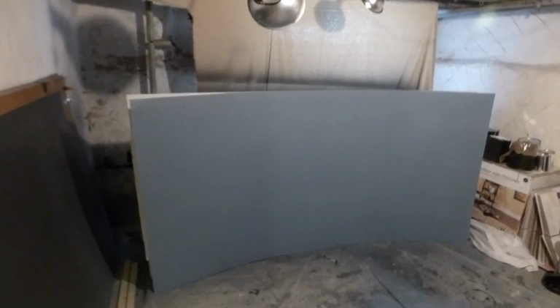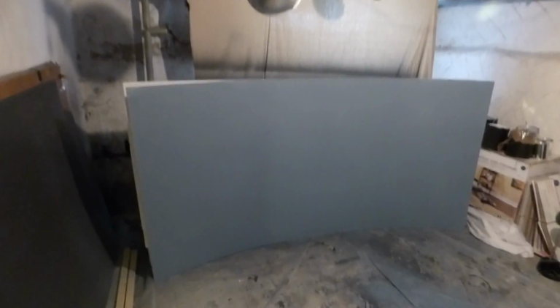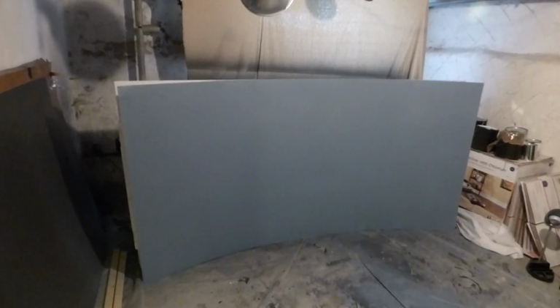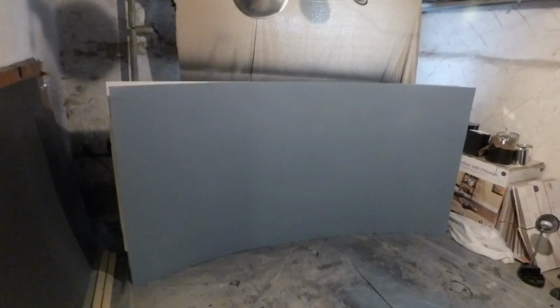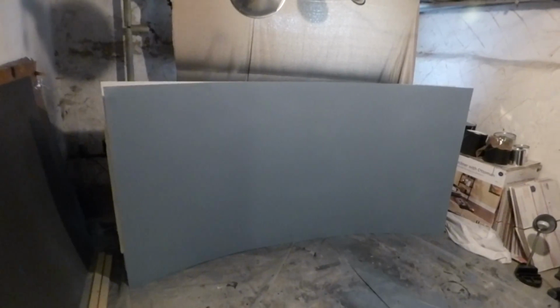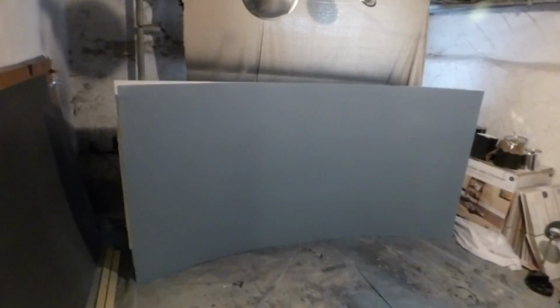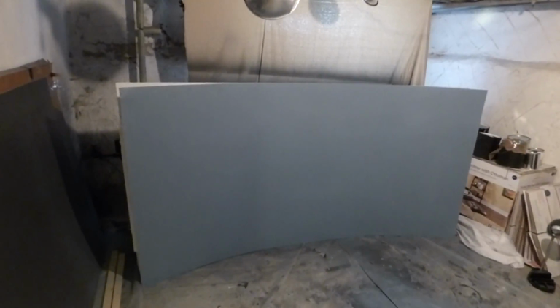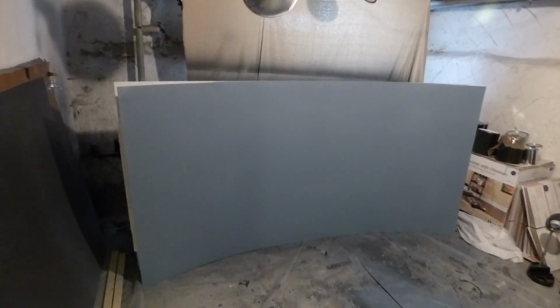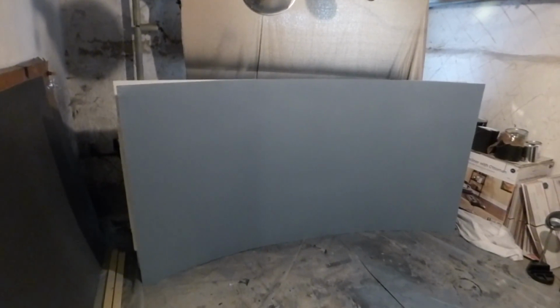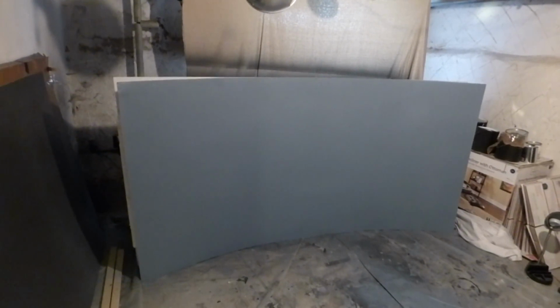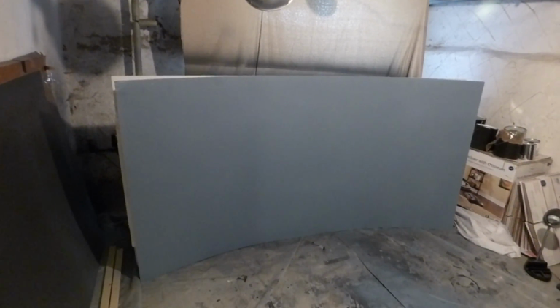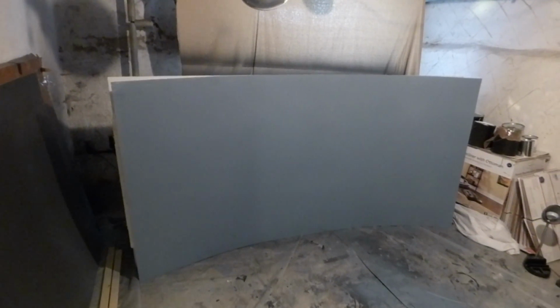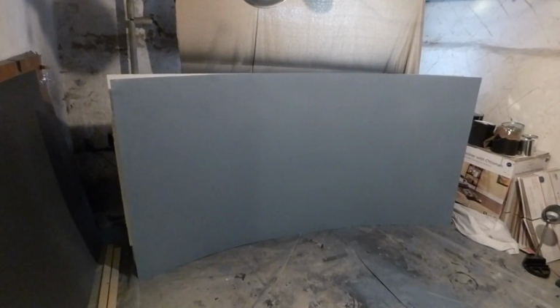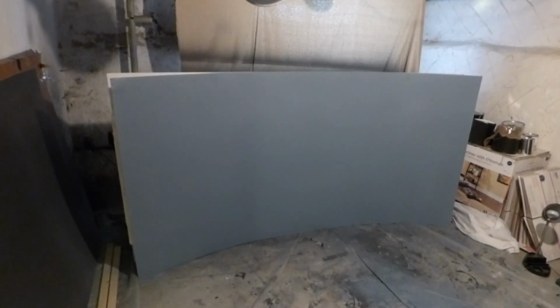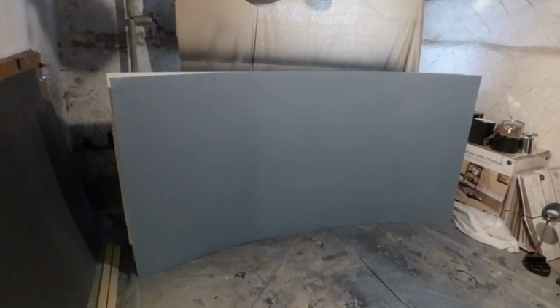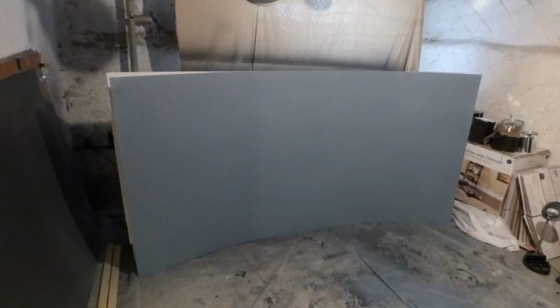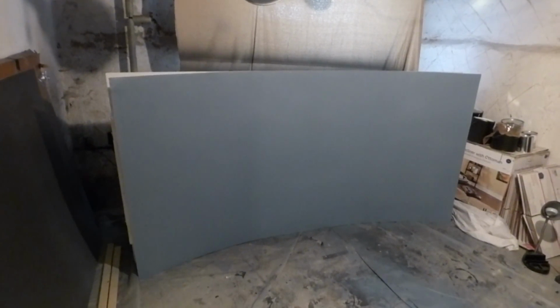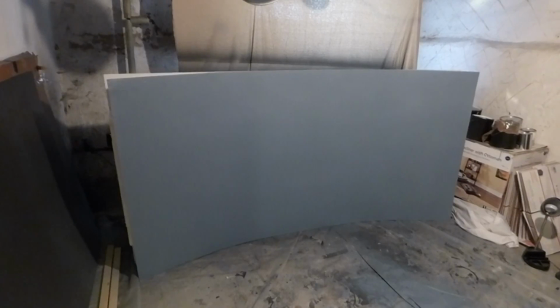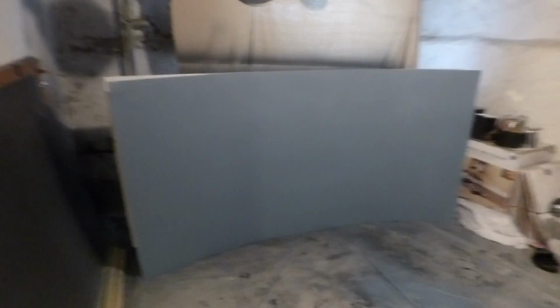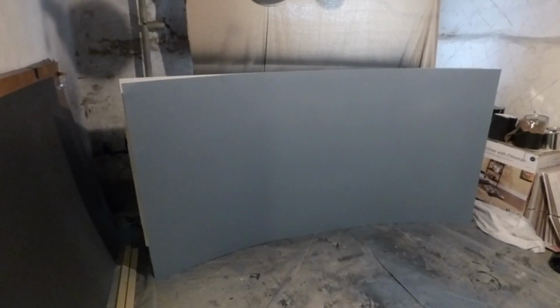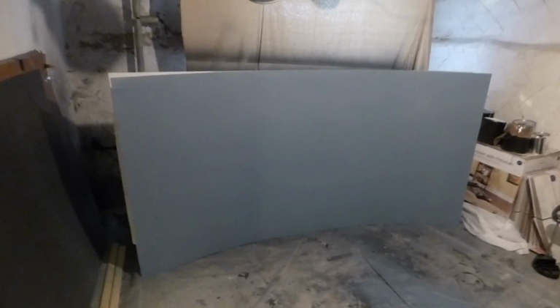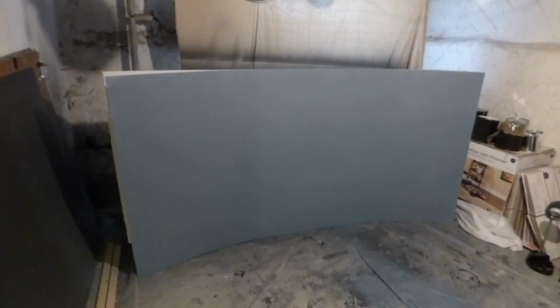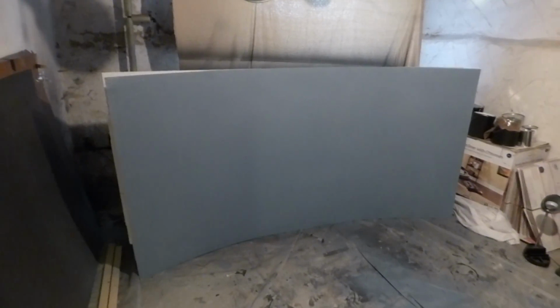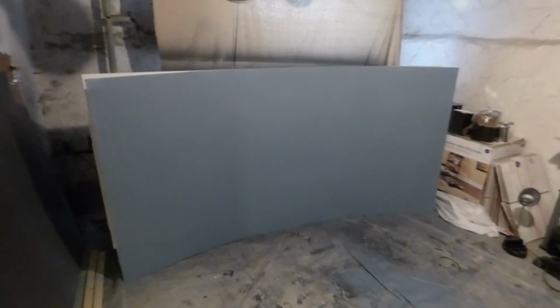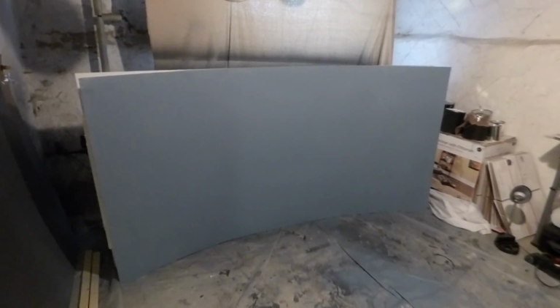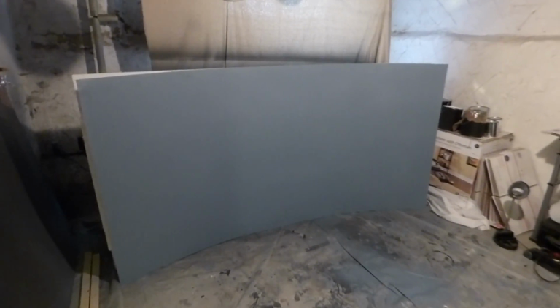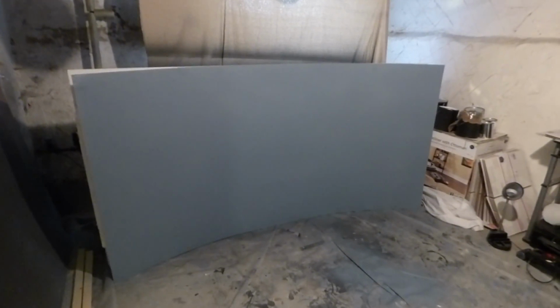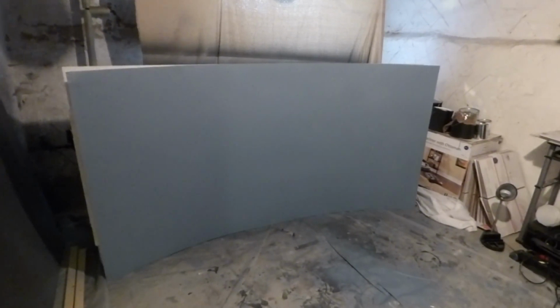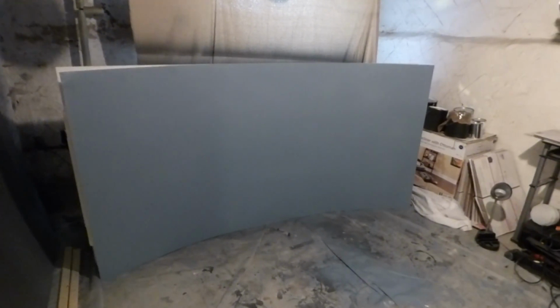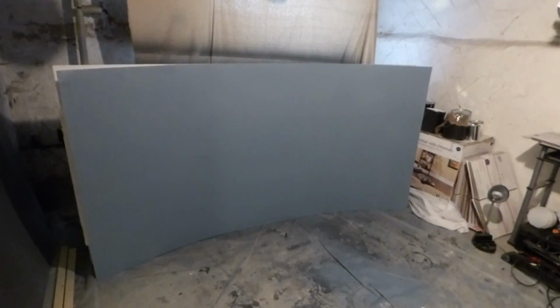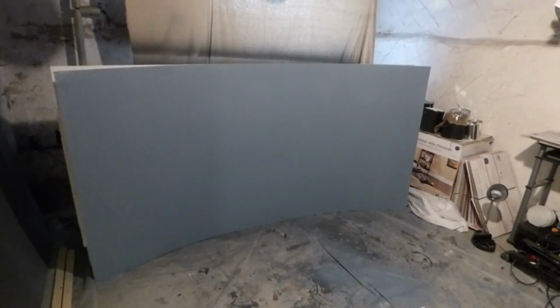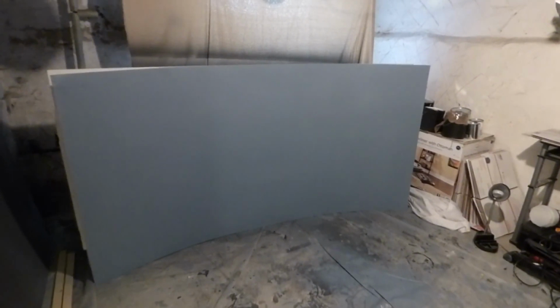Hey, how you guys doing out there? My name is Kenneth Bird. I'm the designer of Digital One Crystal Screen Paint, Digital 4K Crystal Onyx, and now Crystal Edge Technology Projector Screens using Smart Technology Gain.